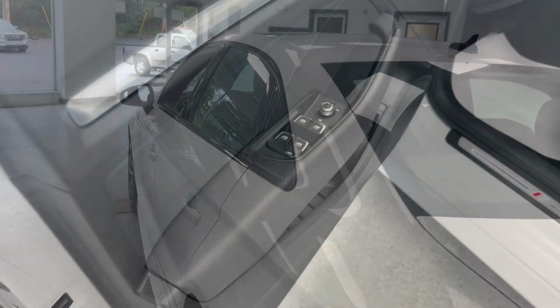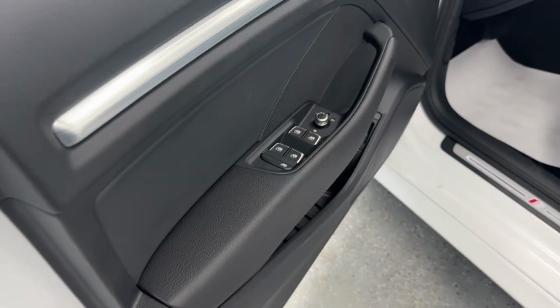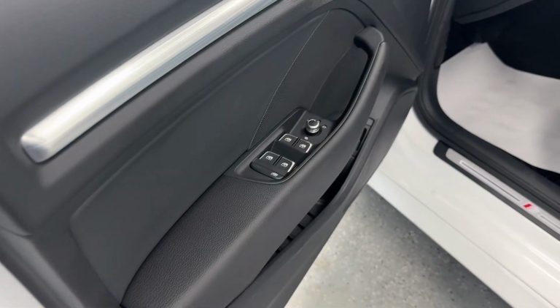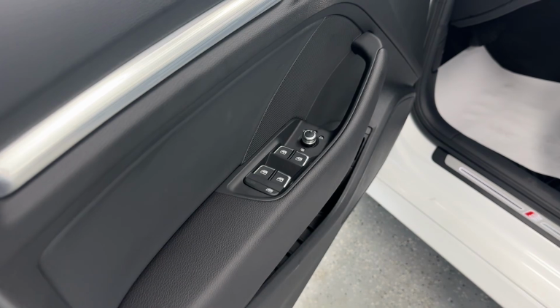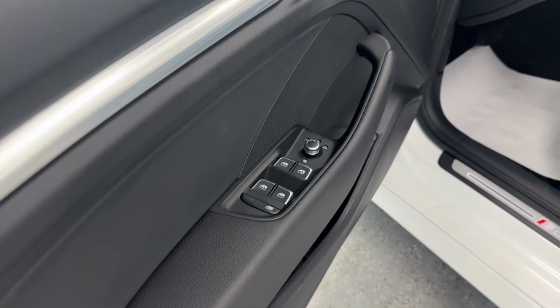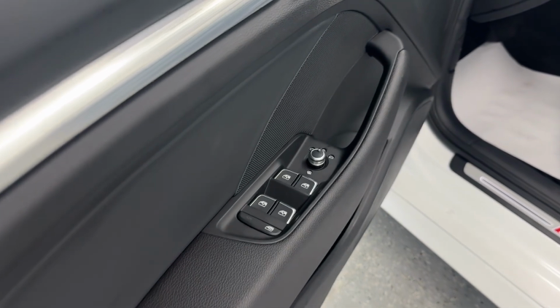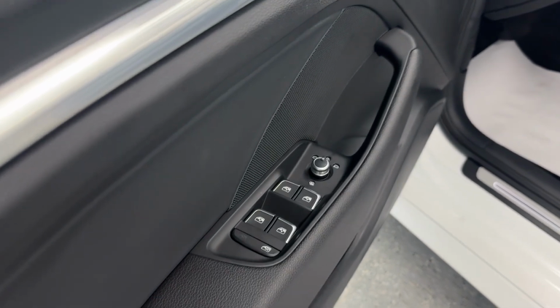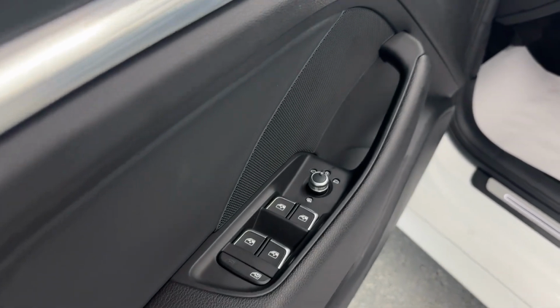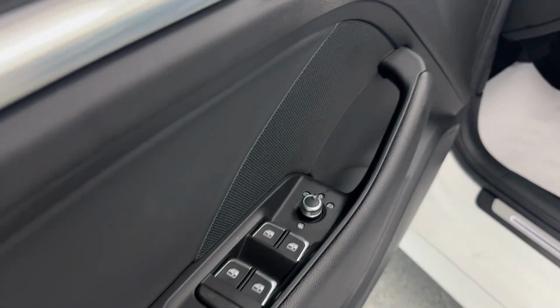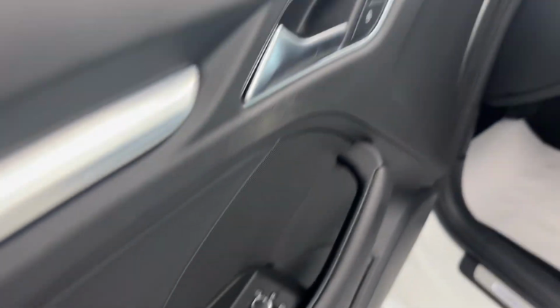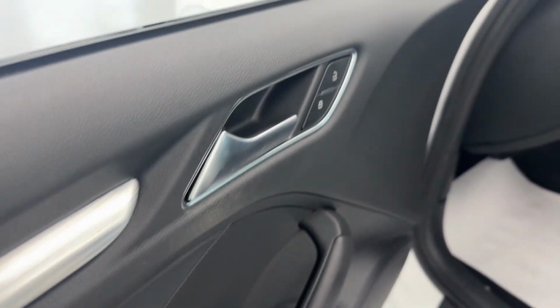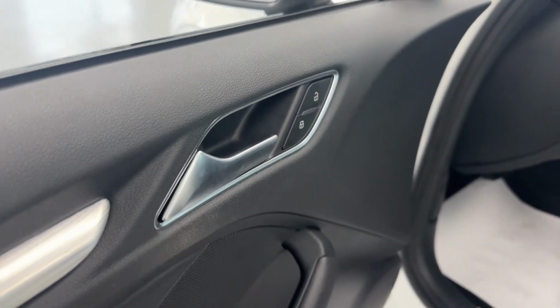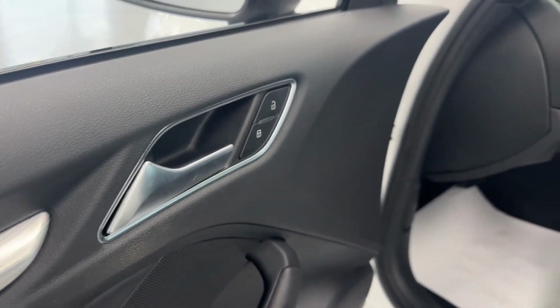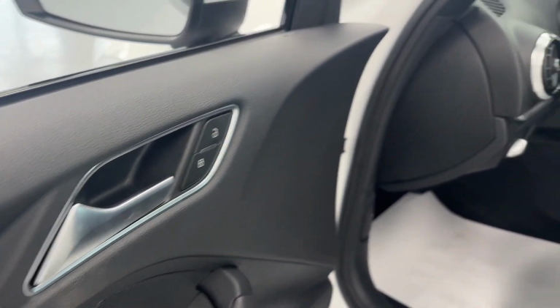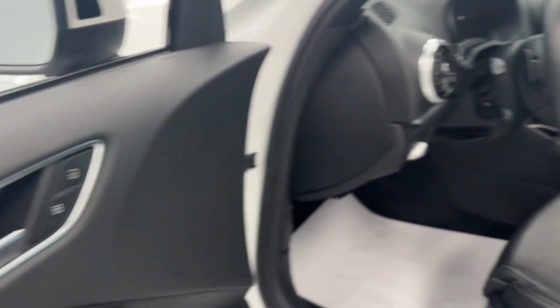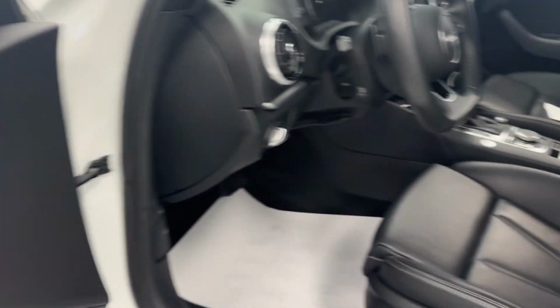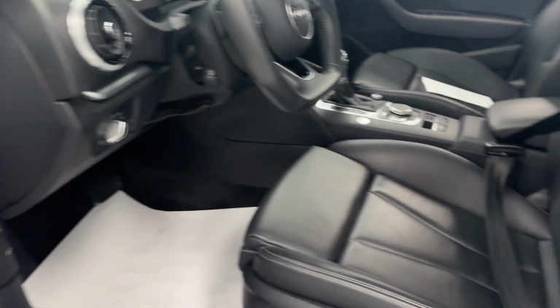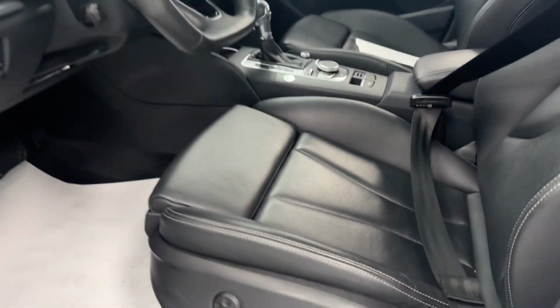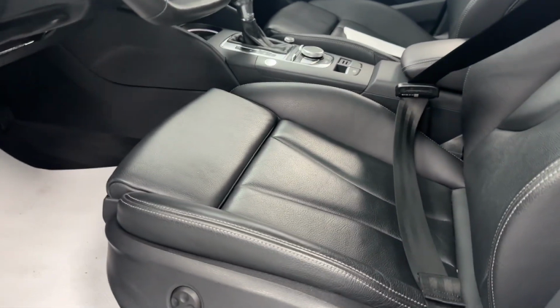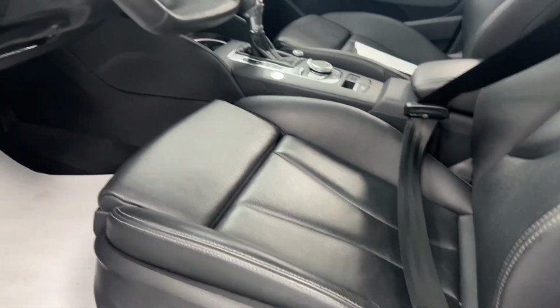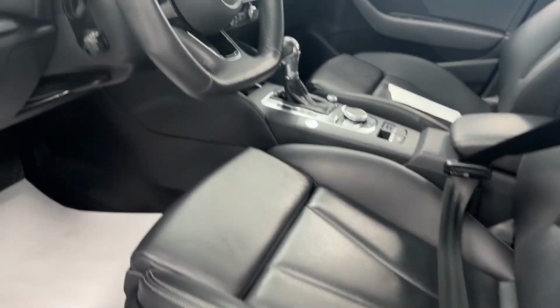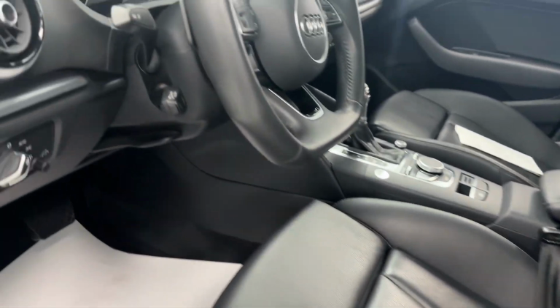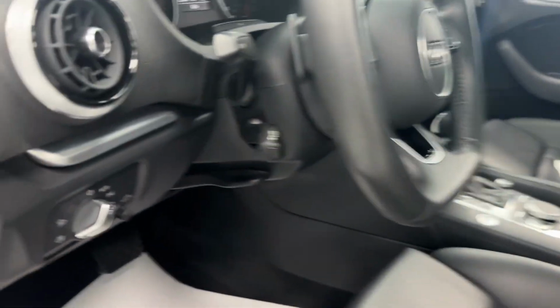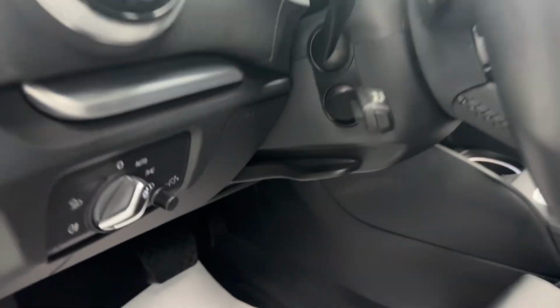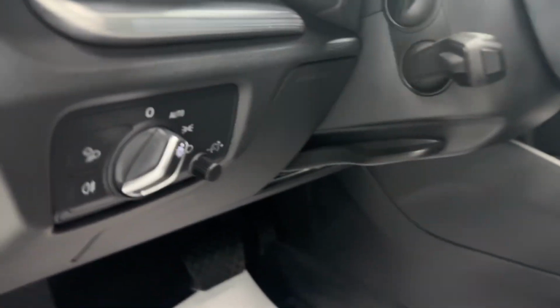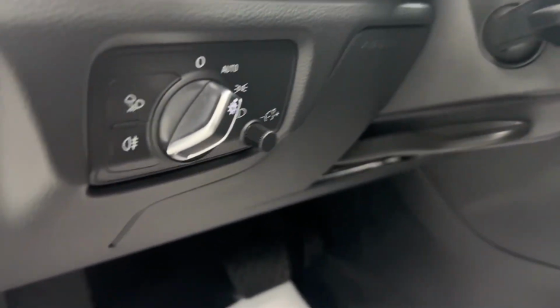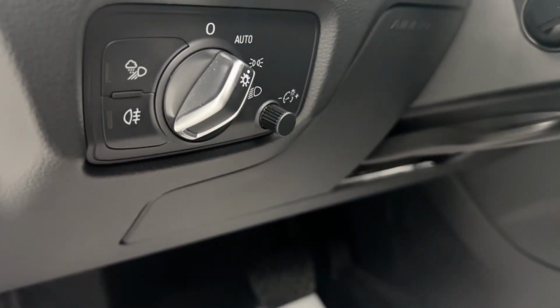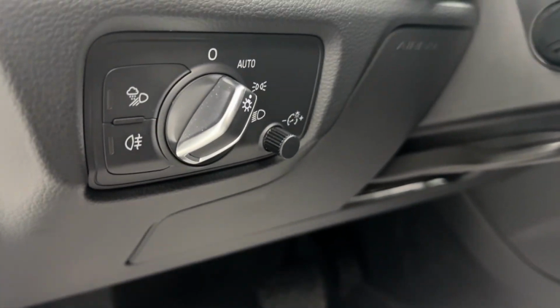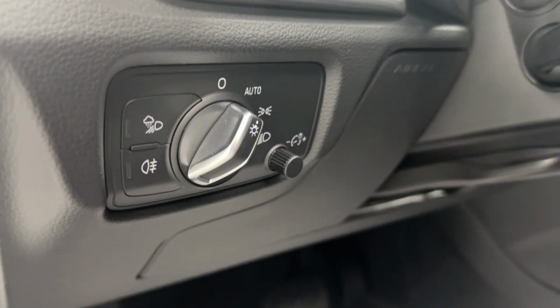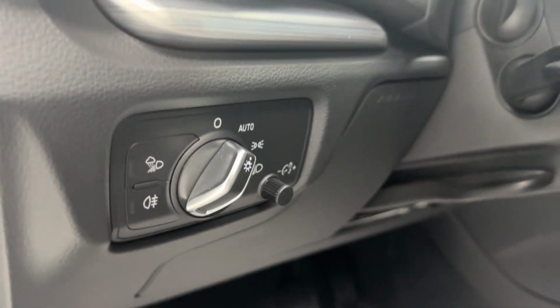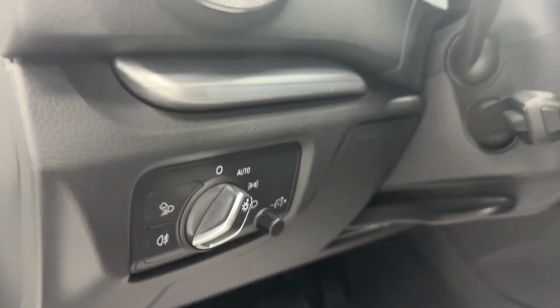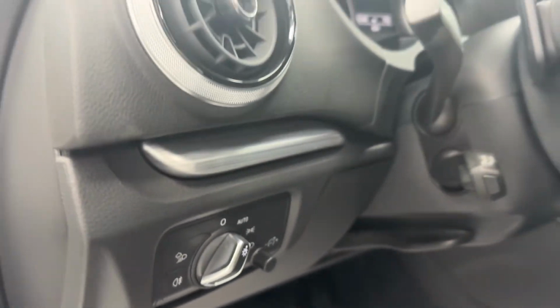Making our way to the driver door, you will notice all your powered options such as windows, door locks, and mirror adjustments. You also have your powered driver's seat as well. And if we look to the left of the steering wheel, you have your lamp selector and brightness and dimming controls for your center cluster.